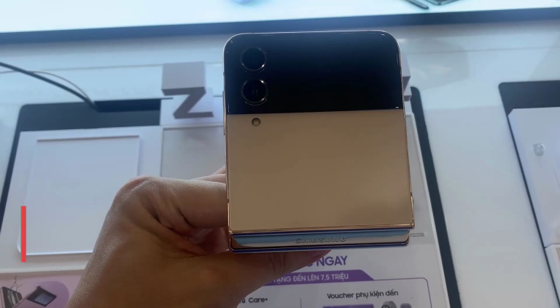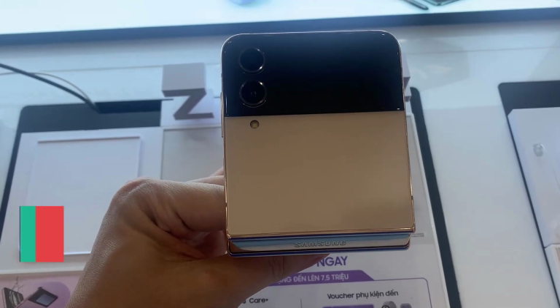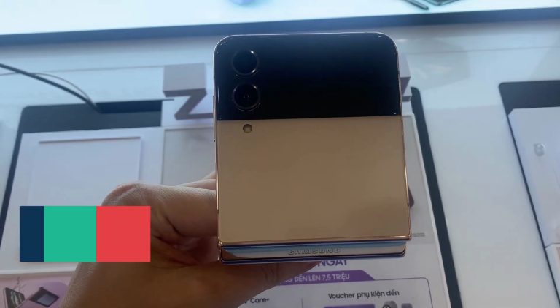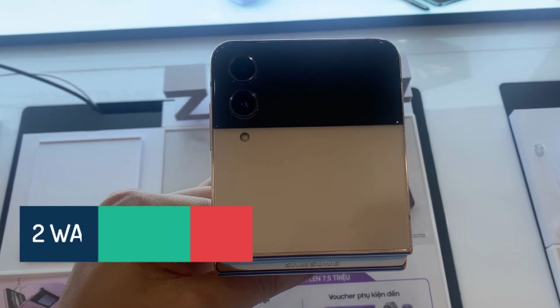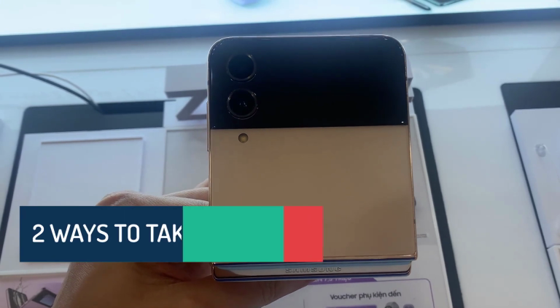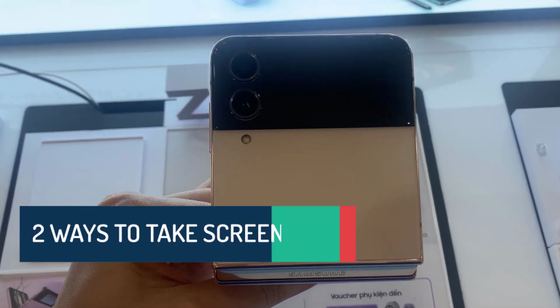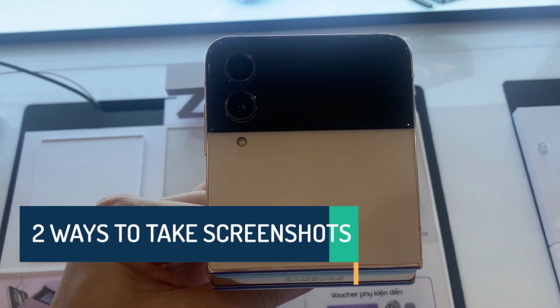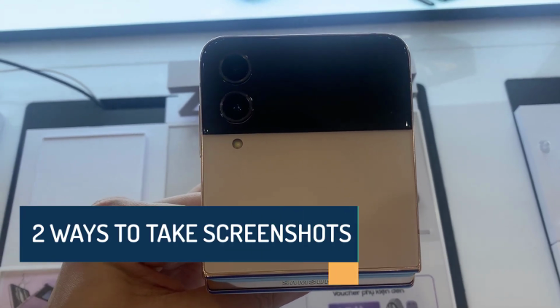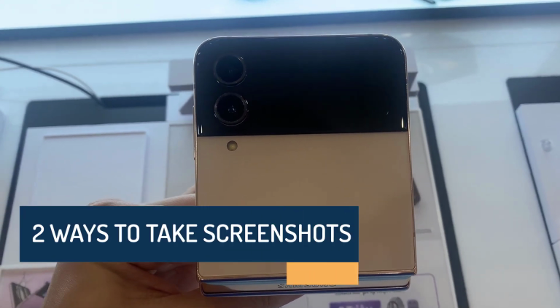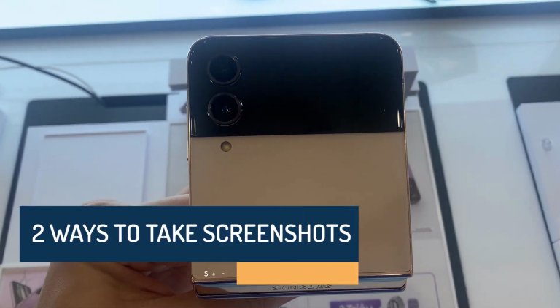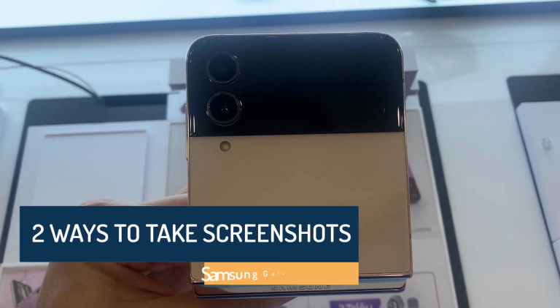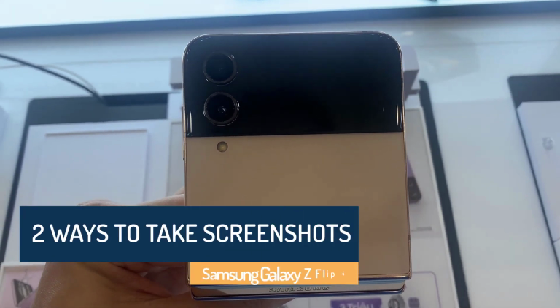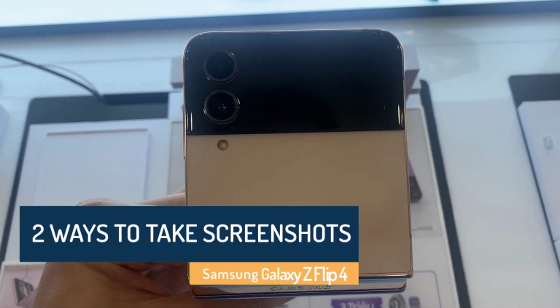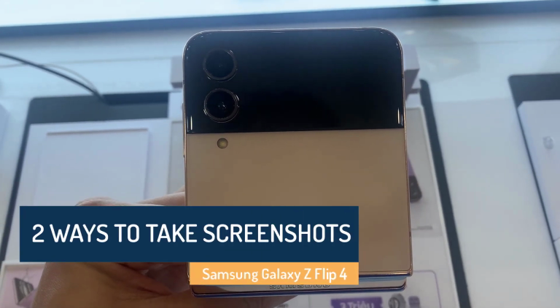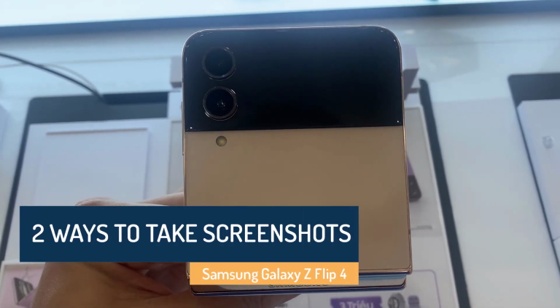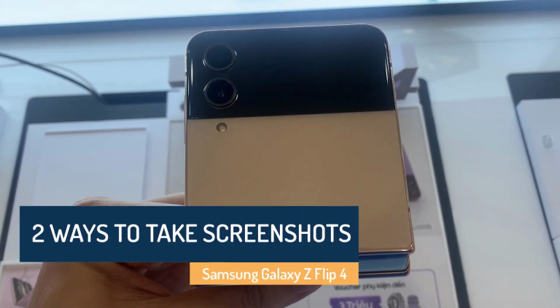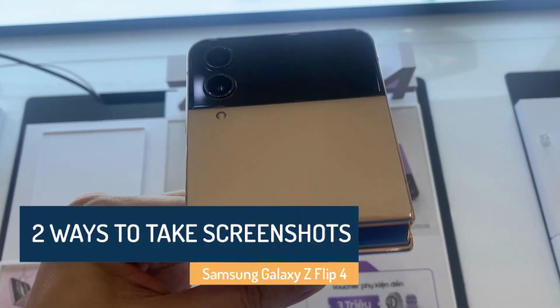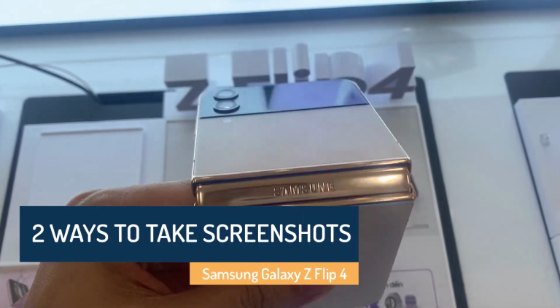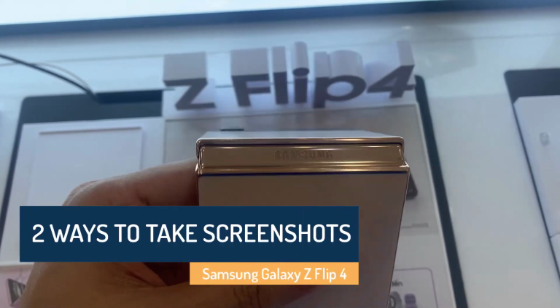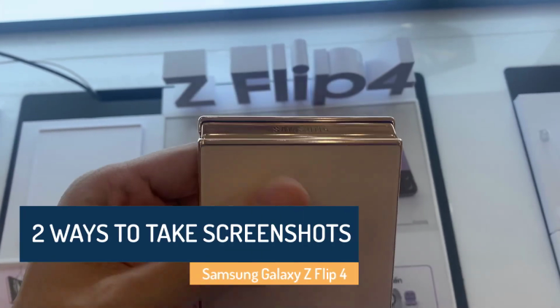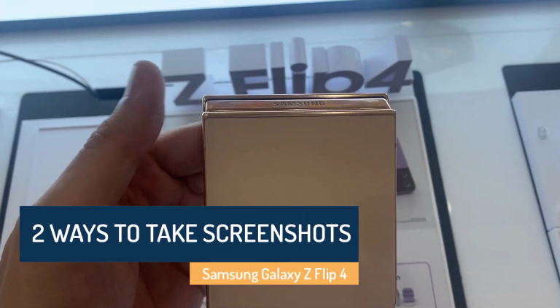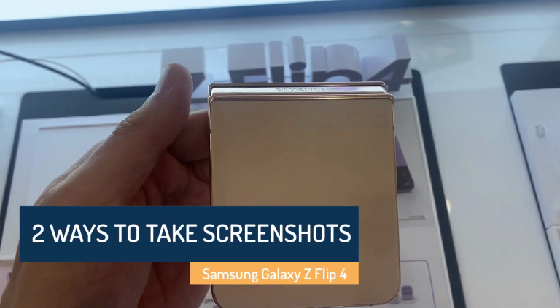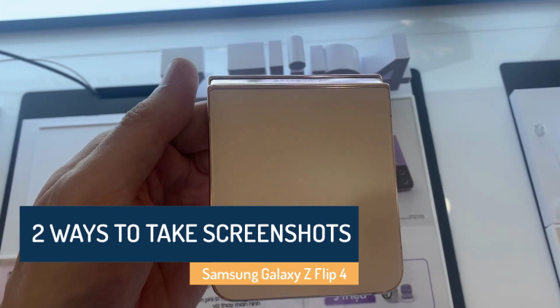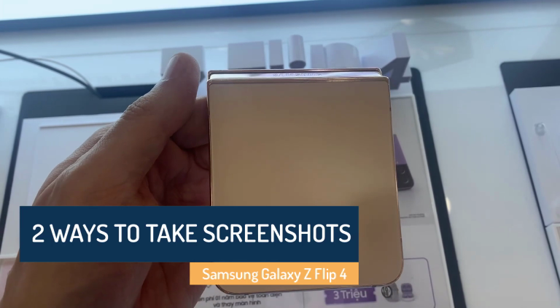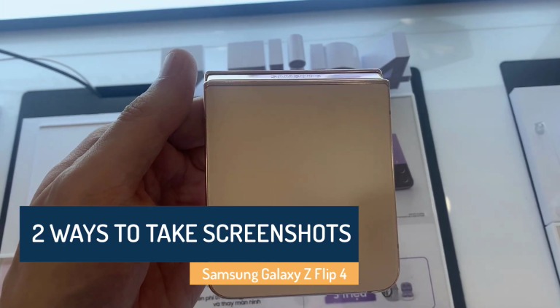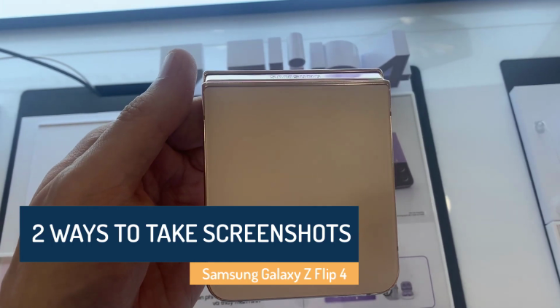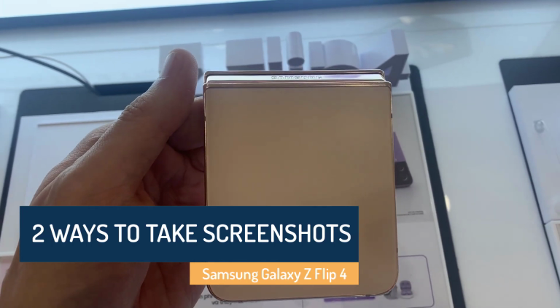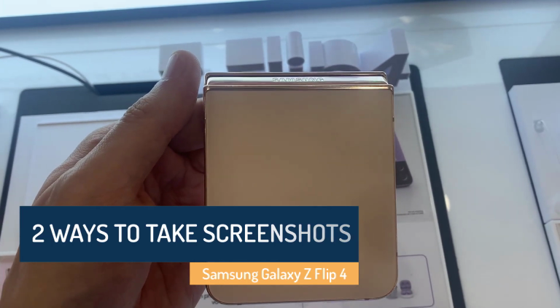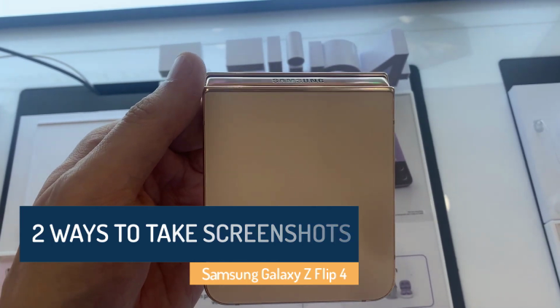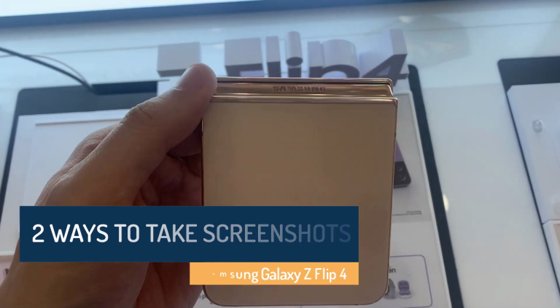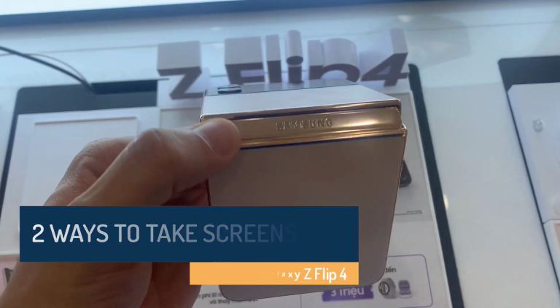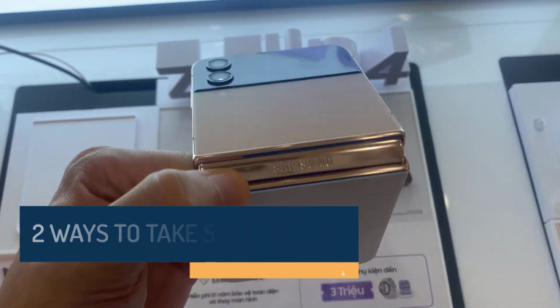Hi everyone. This is Samsung Galaxy Z Flip 4. This video will show you how to take a screenshot on Samsung Galaxy Z Flip 4.